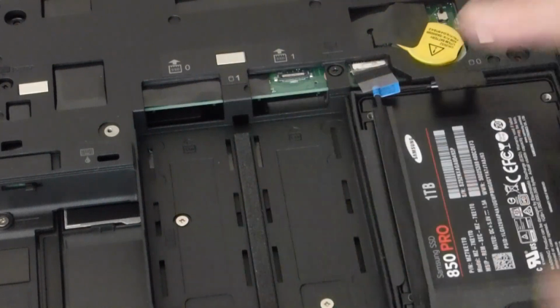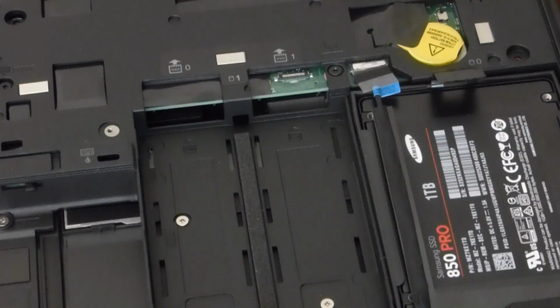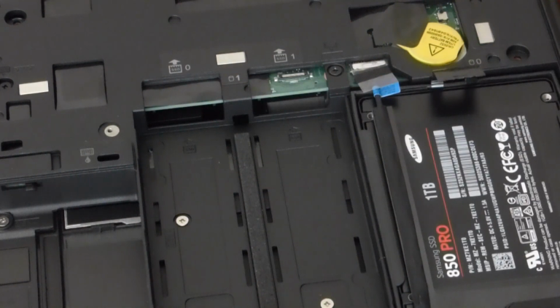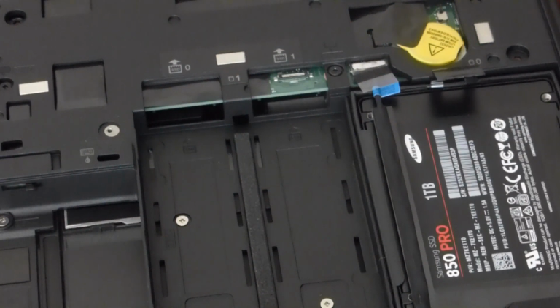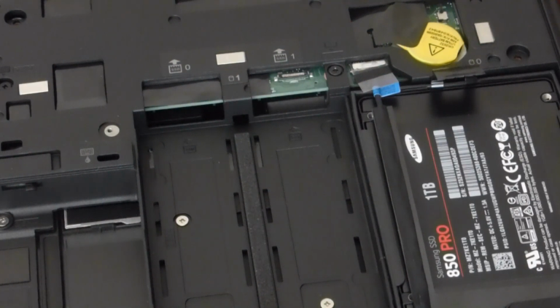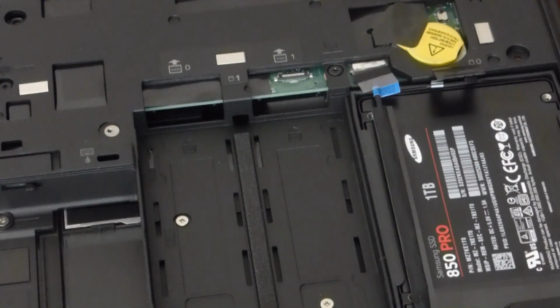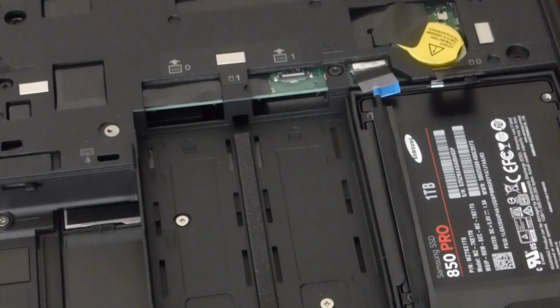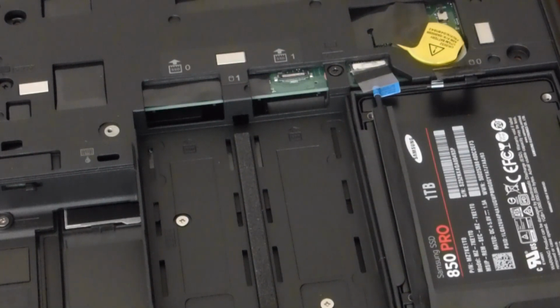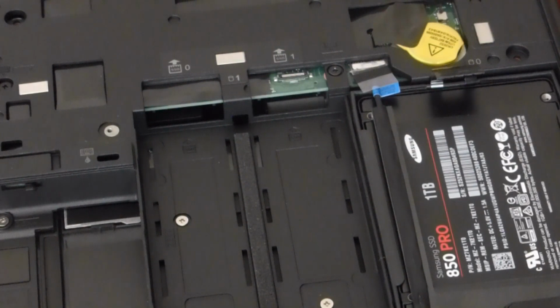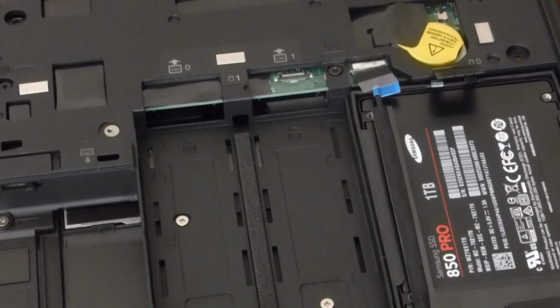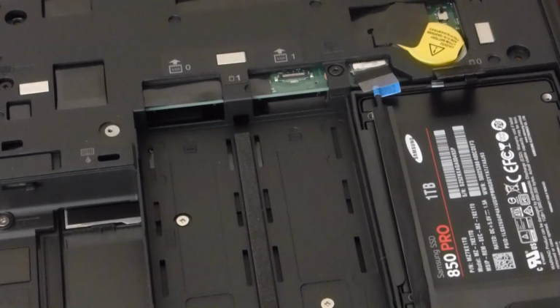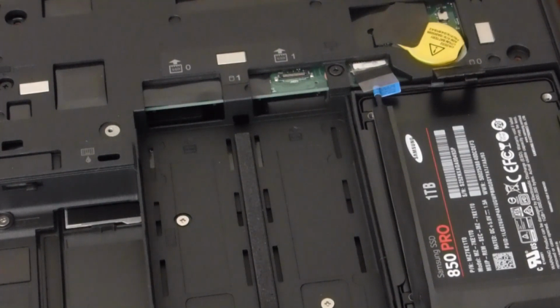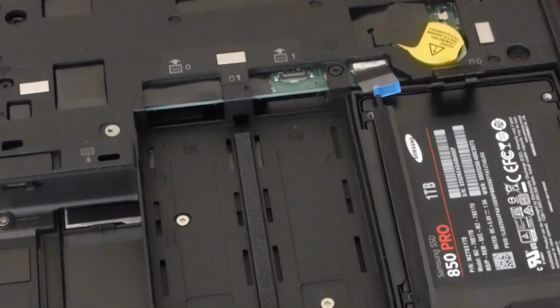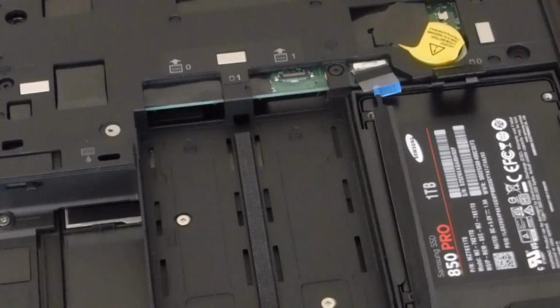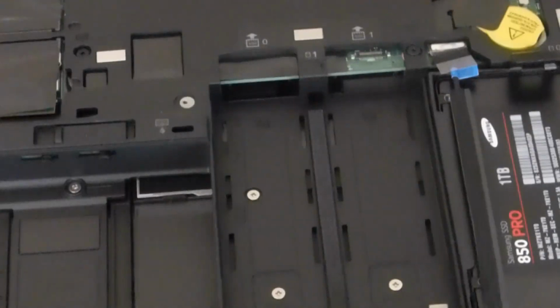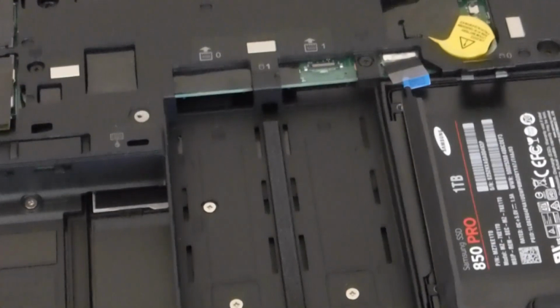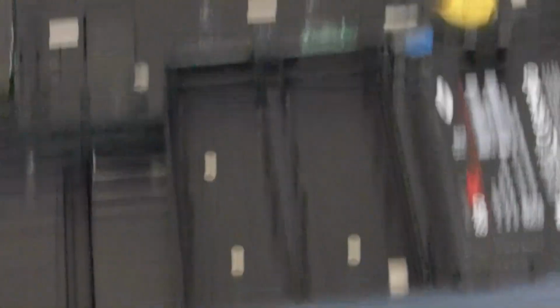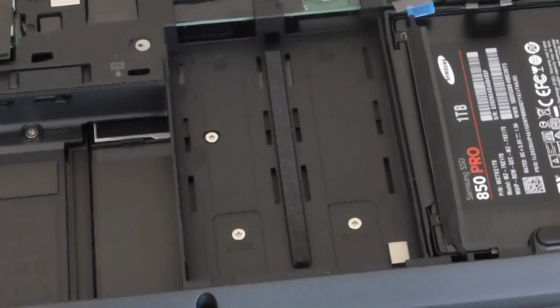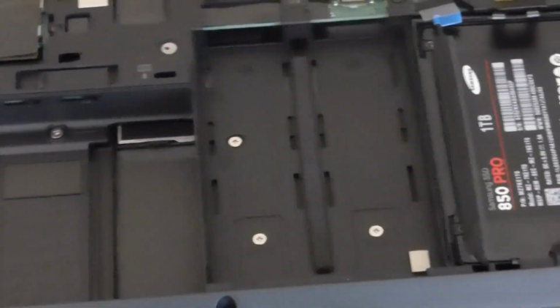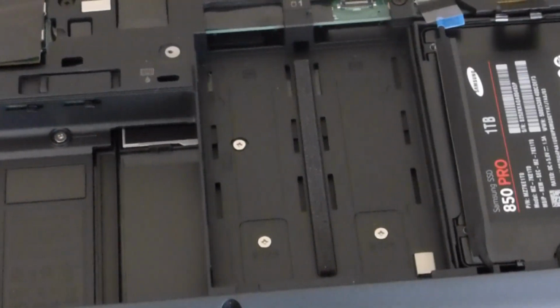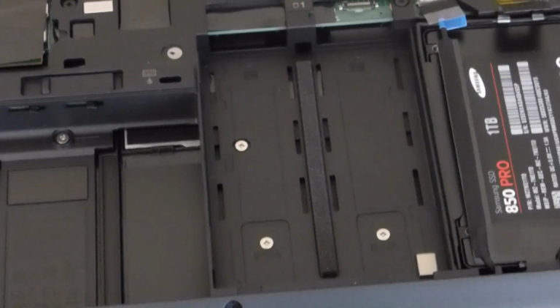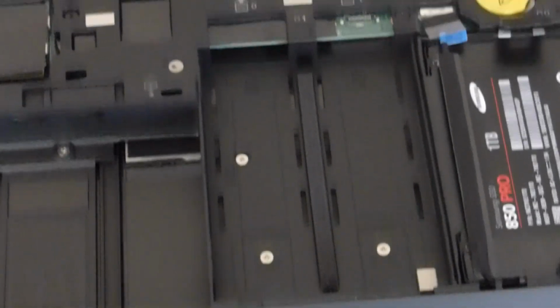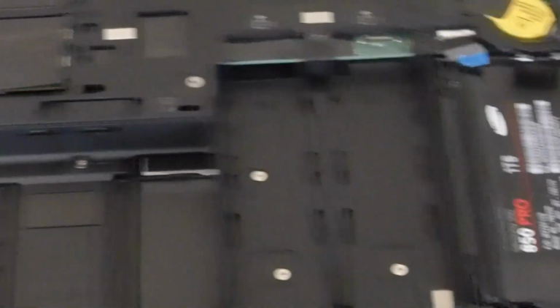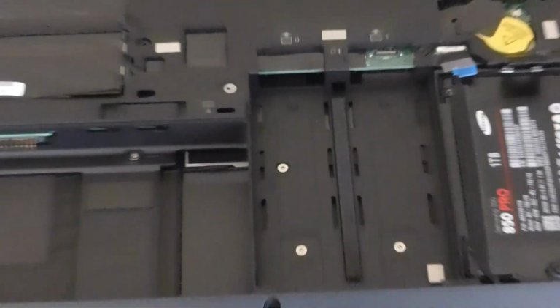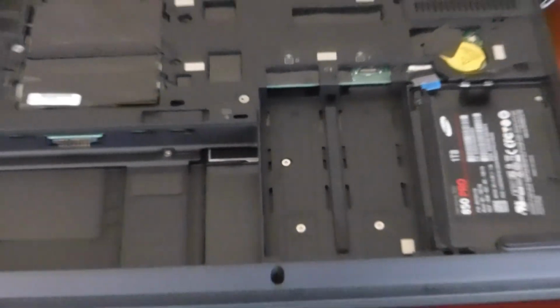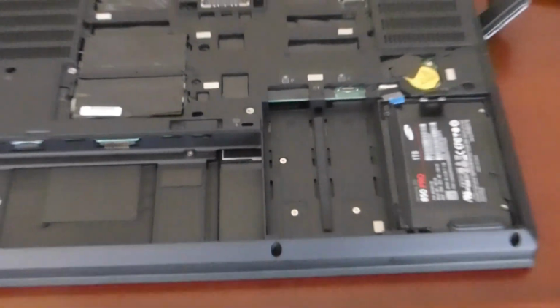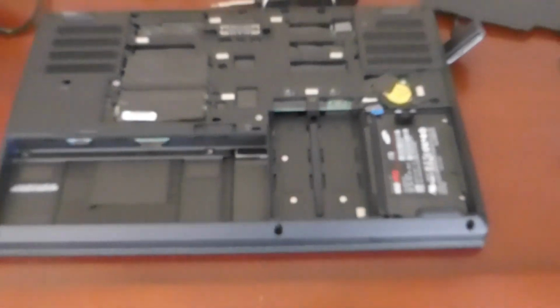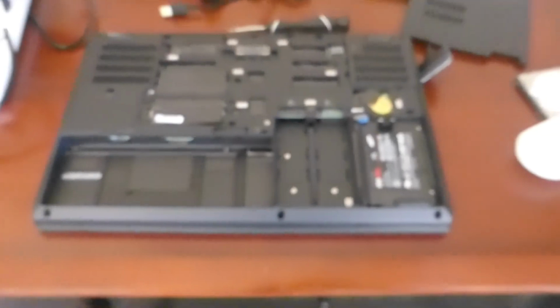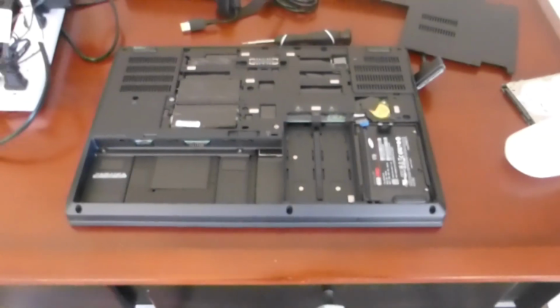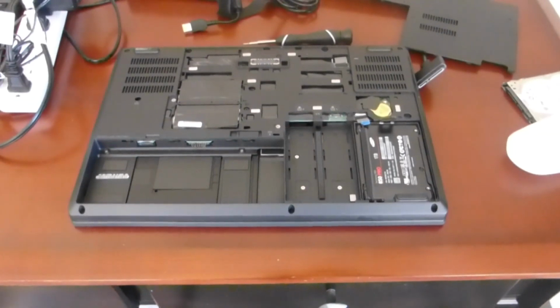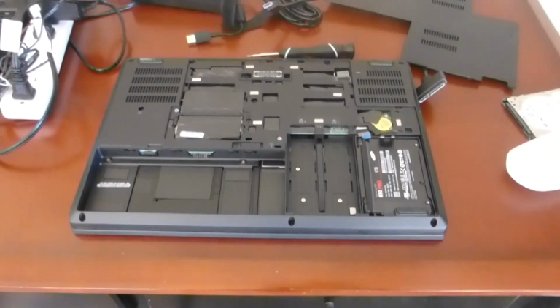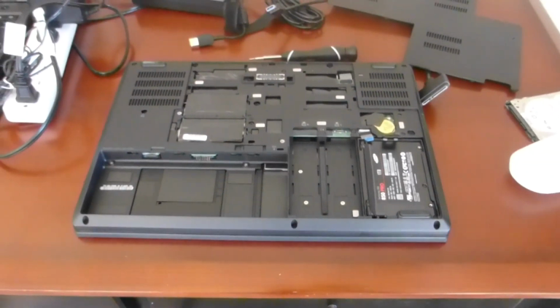If all goes well, we should boot up with the SSD. Let me put the battery back in and I'll be right back when we boot it up.